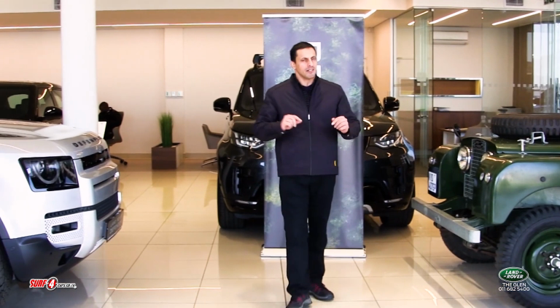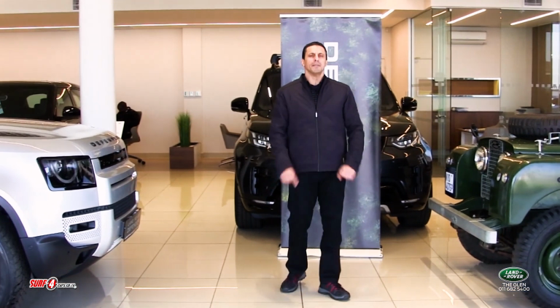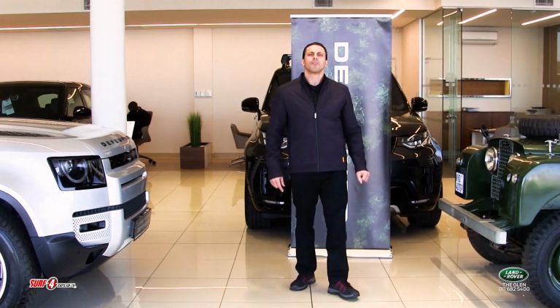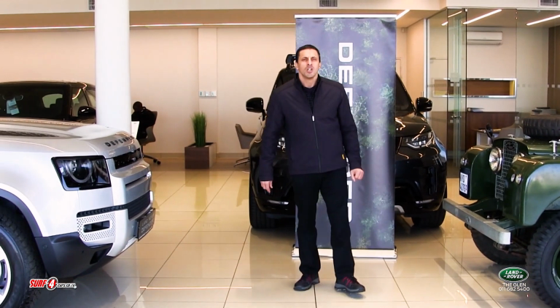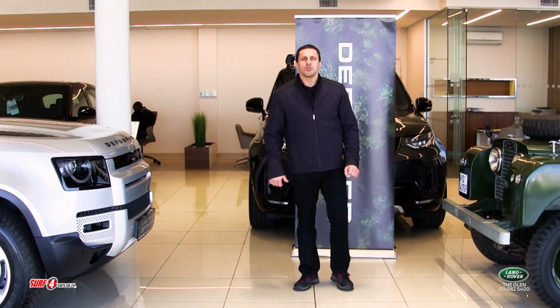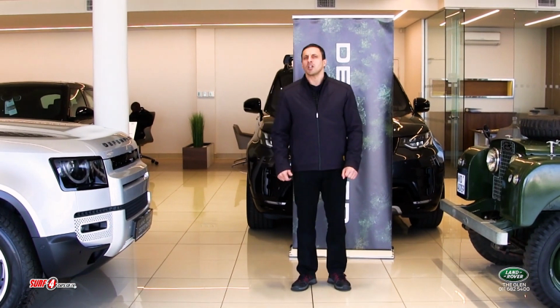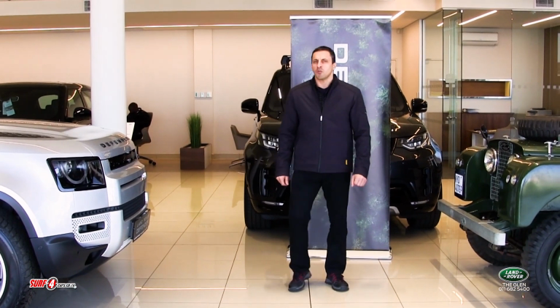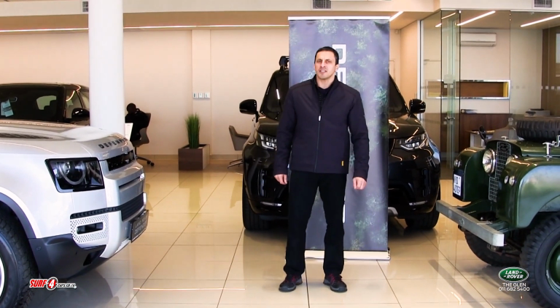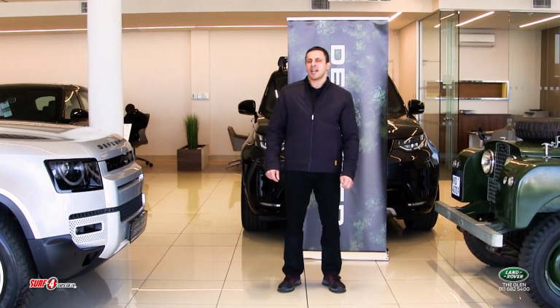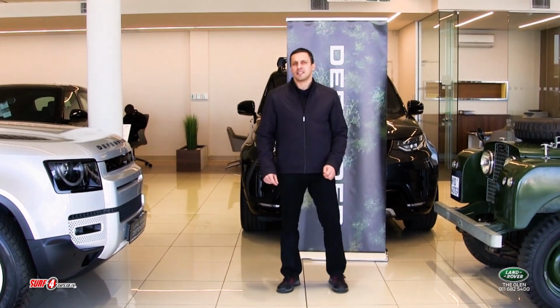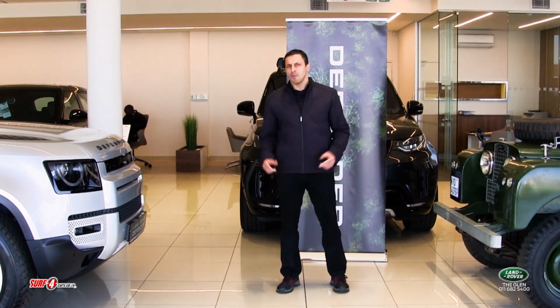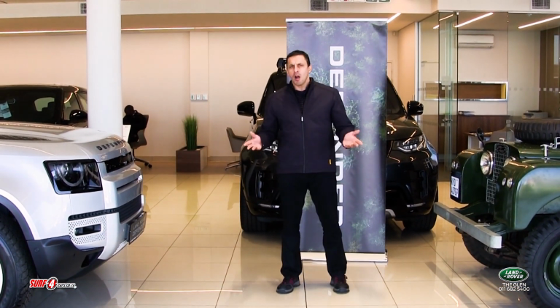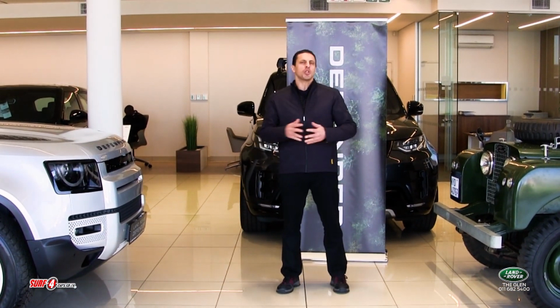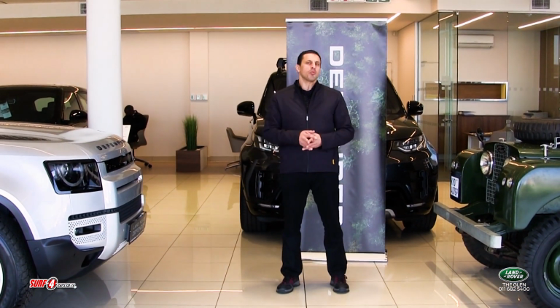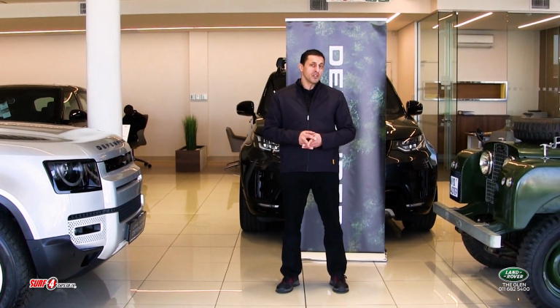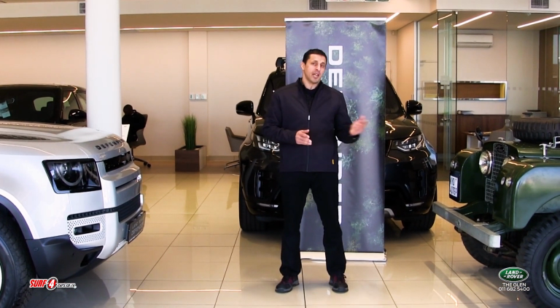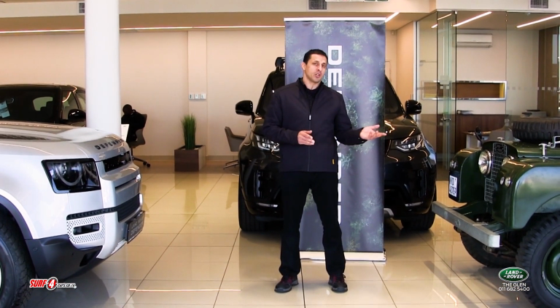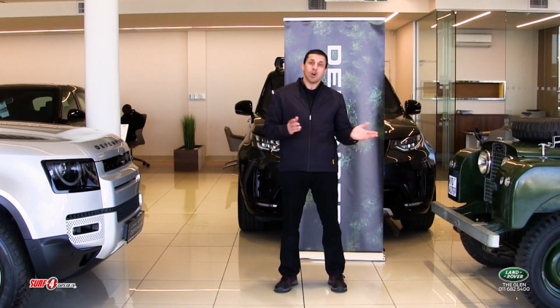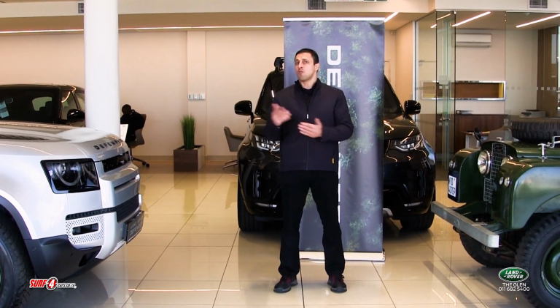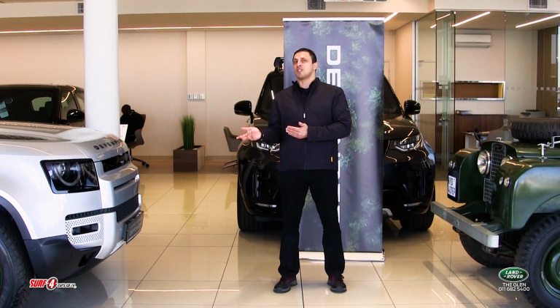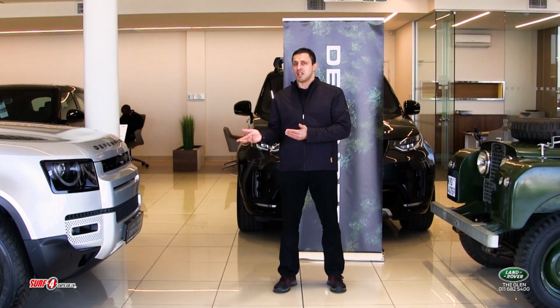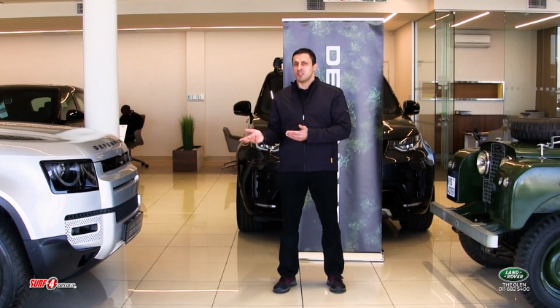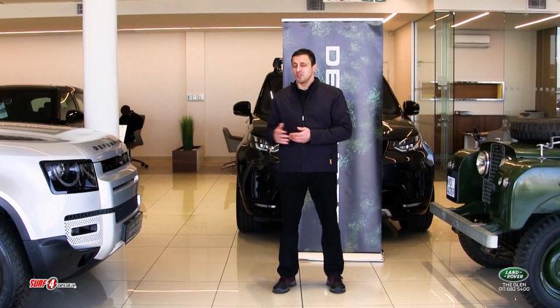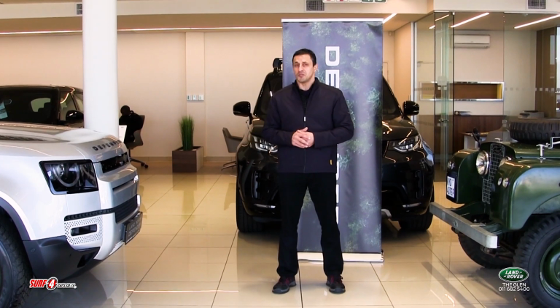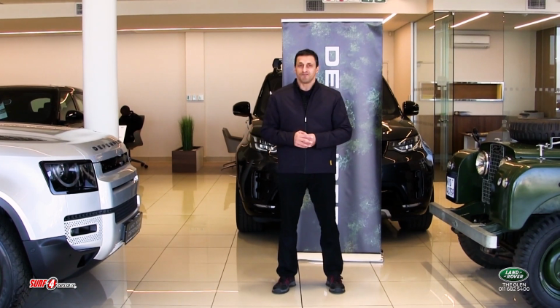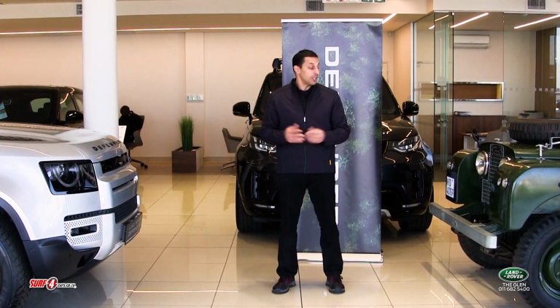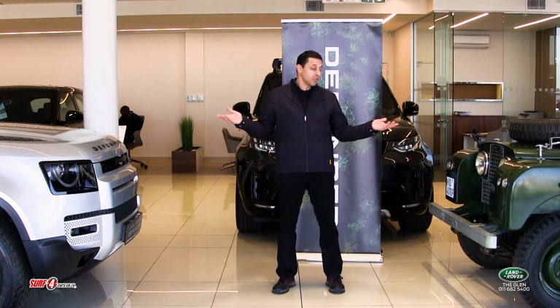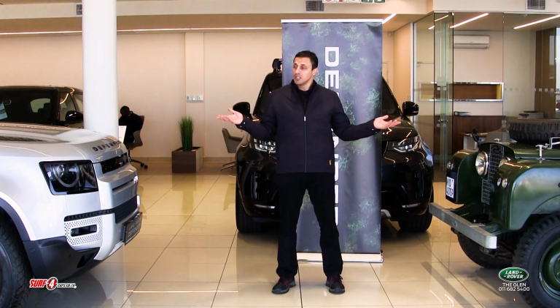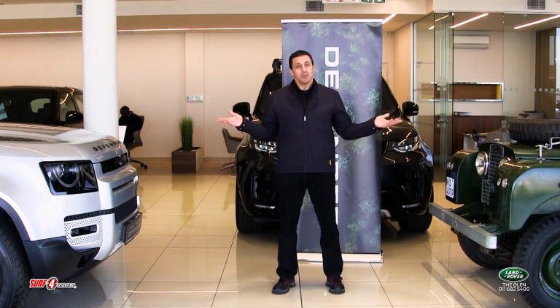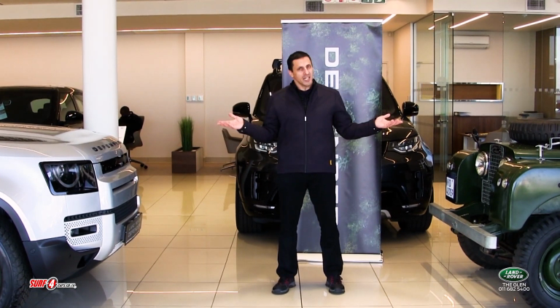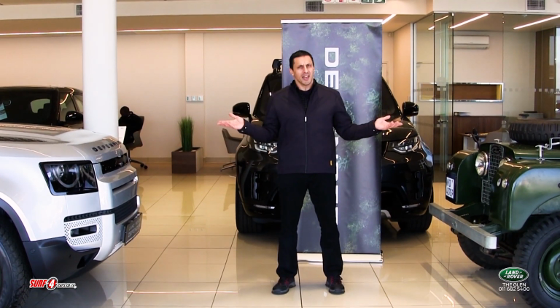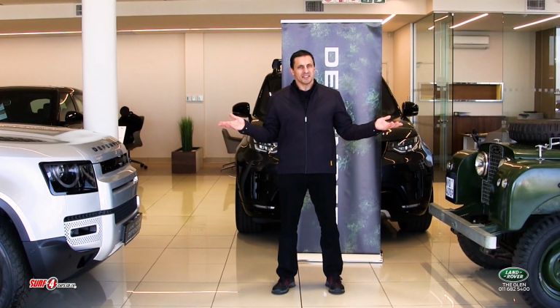However, due to economic reasons at the time, the market showed preference for the Land Rover over Rover's luxury saloons, and so began the legacy.